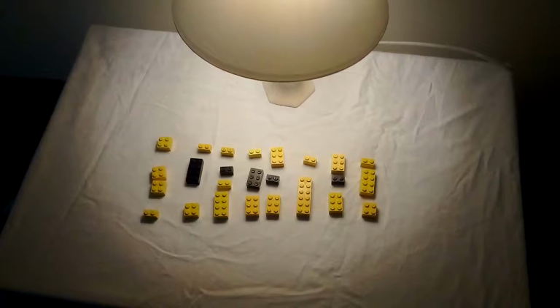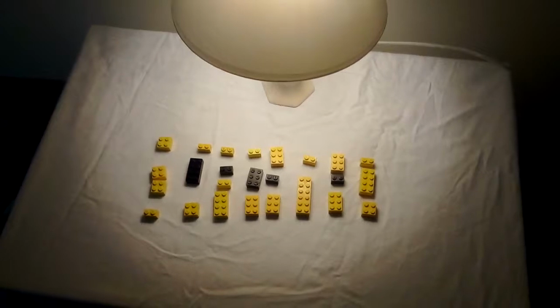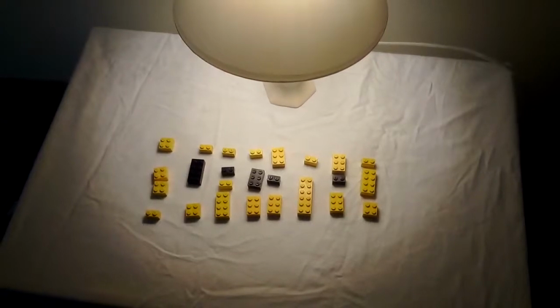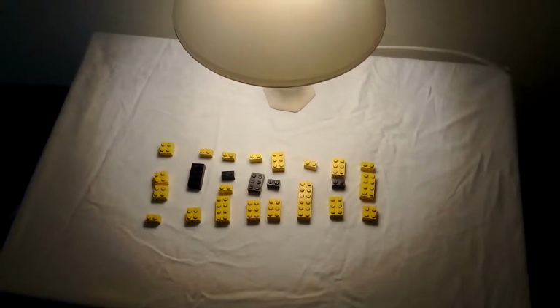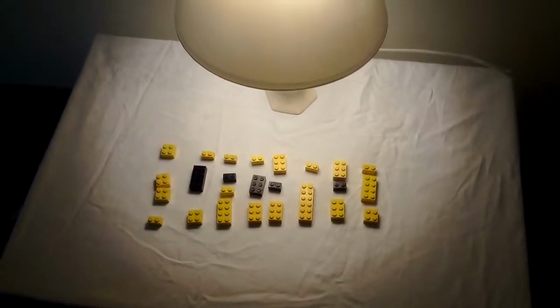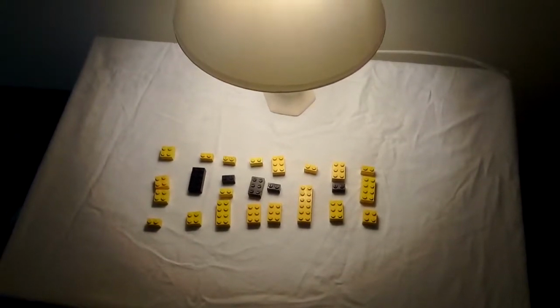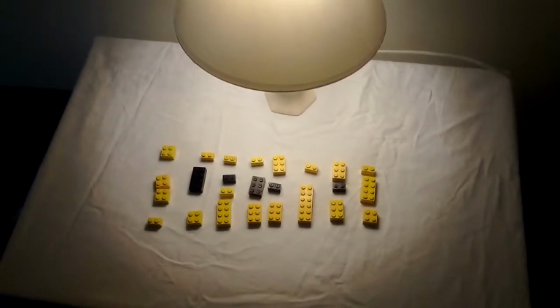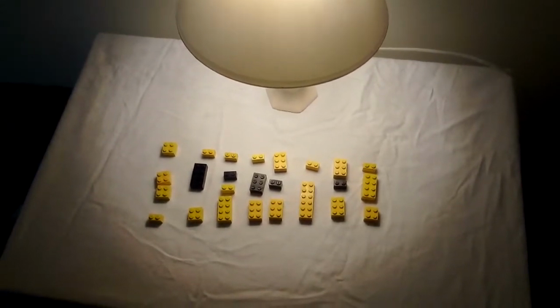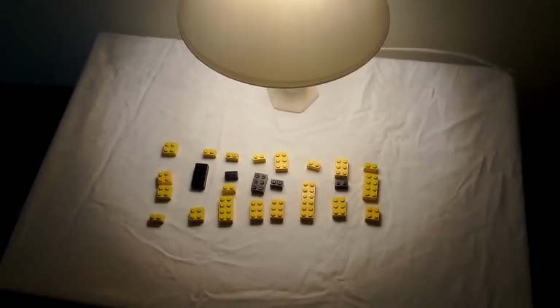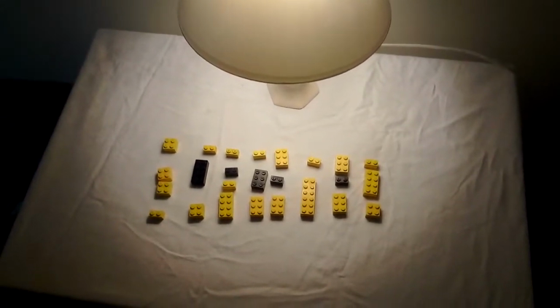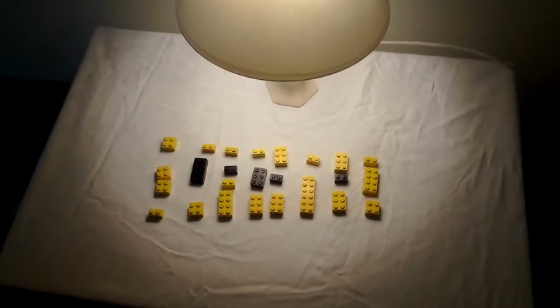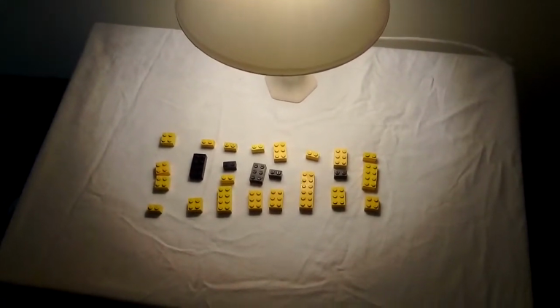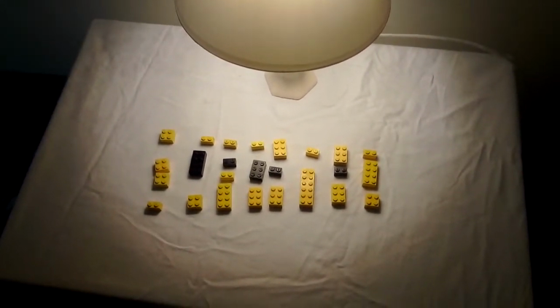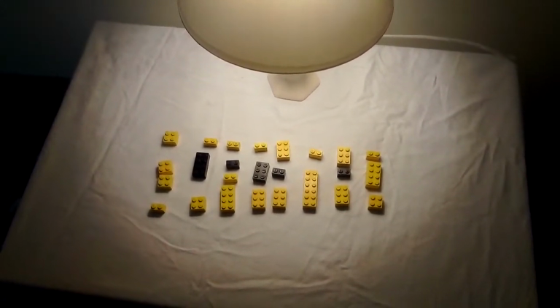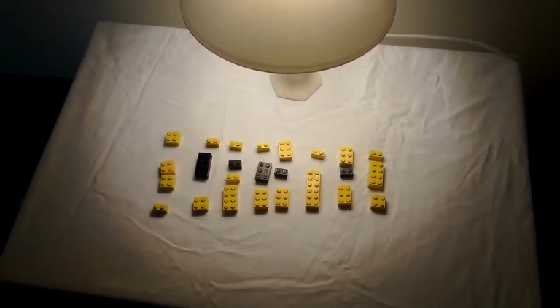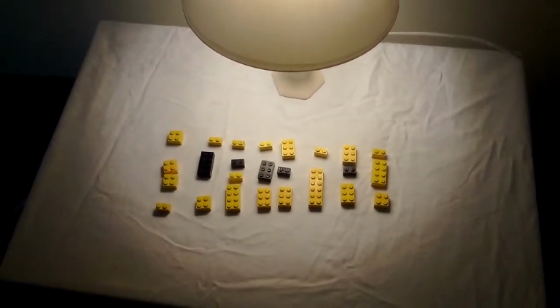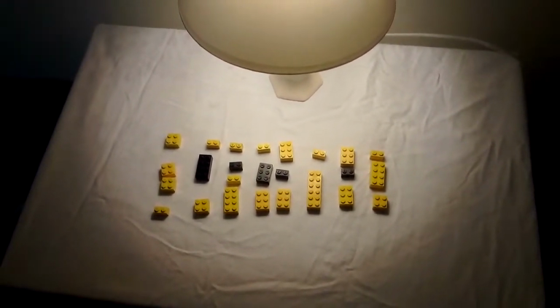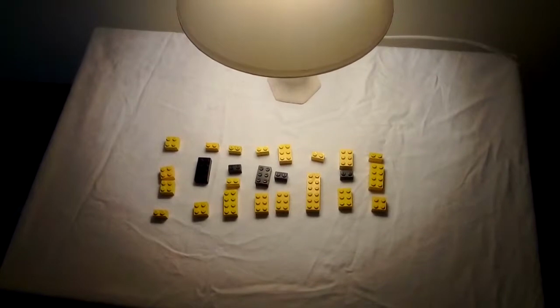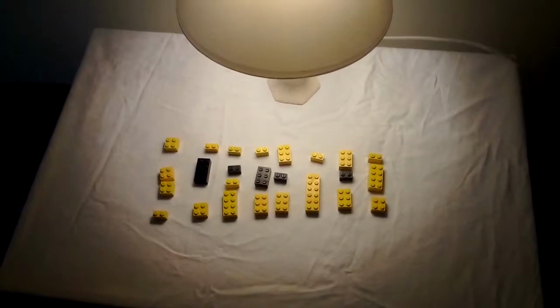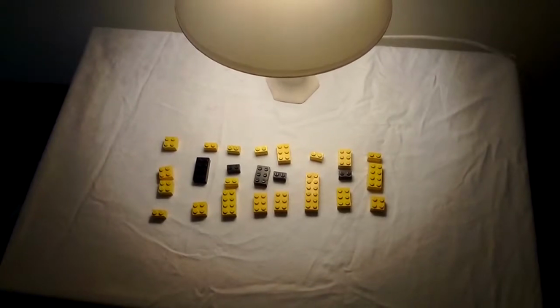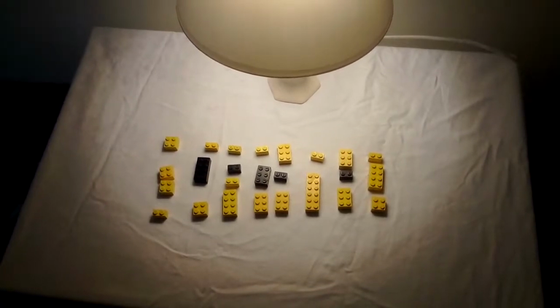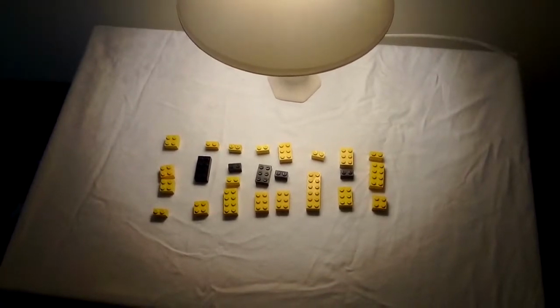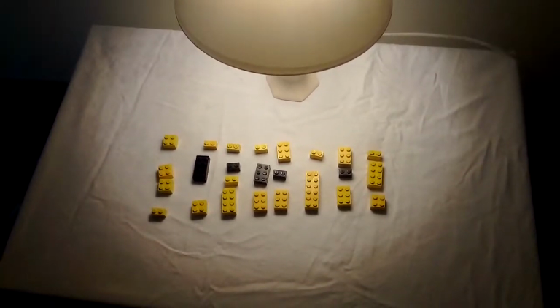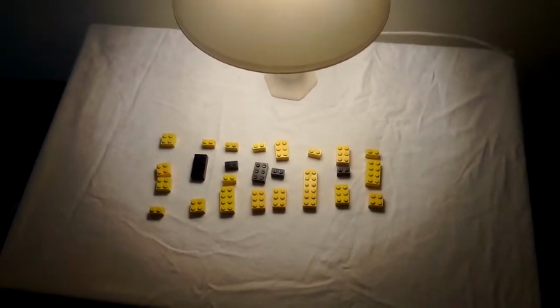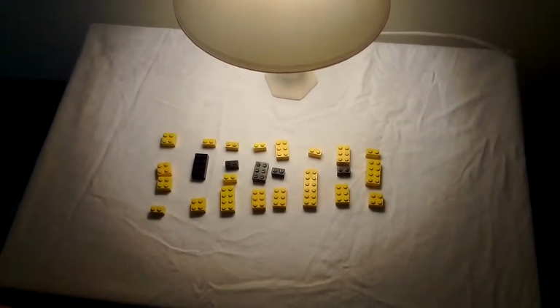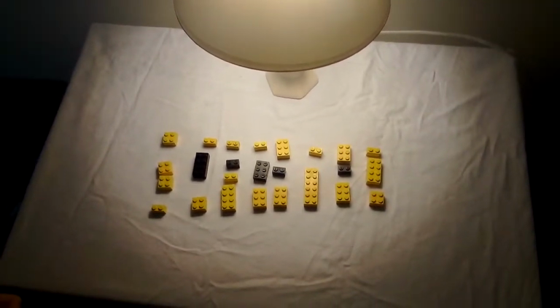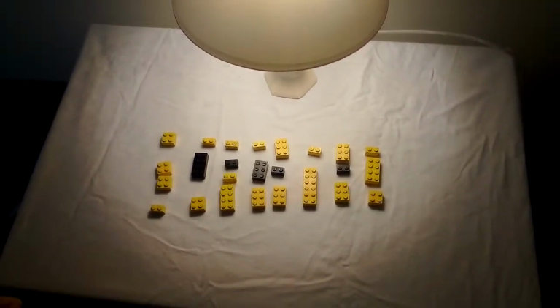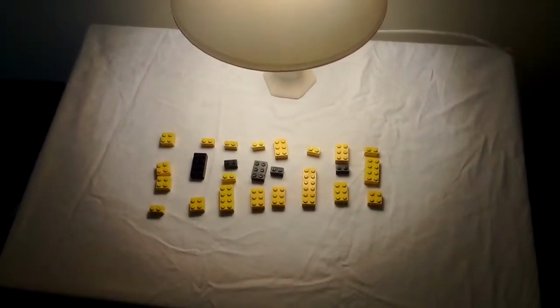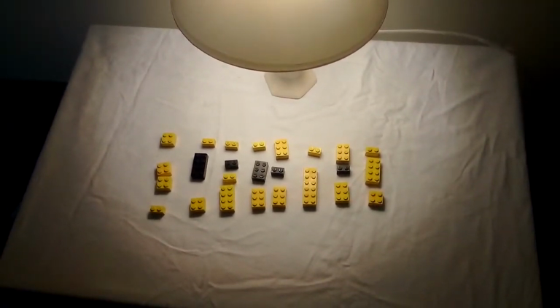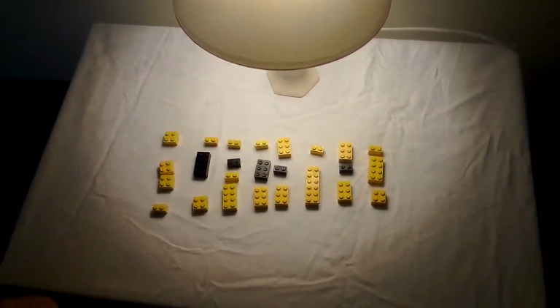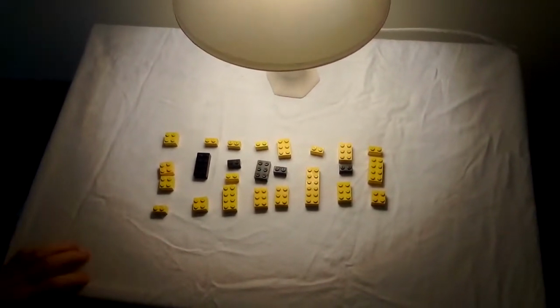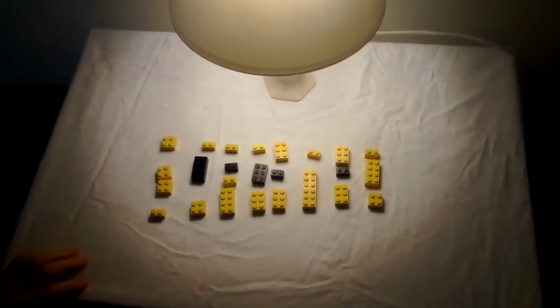Hello and welcome. Today I will be making a Lego Mario question mark look. I hope you will find this tutorial helpful. So let's get started.